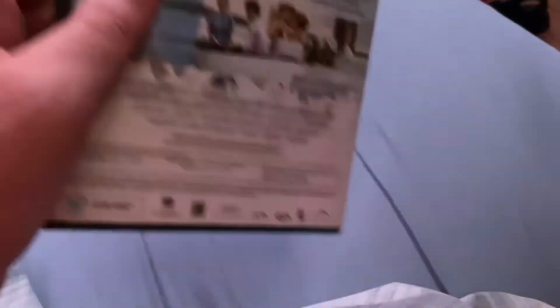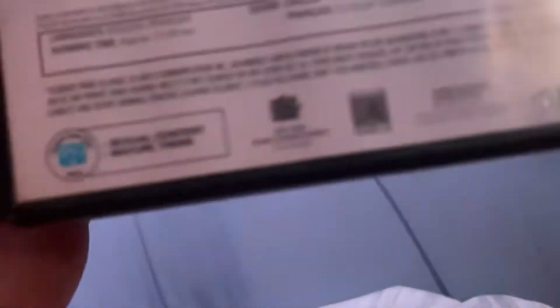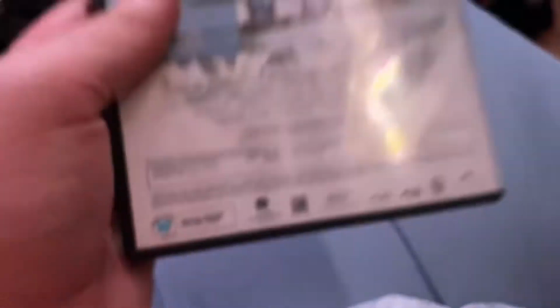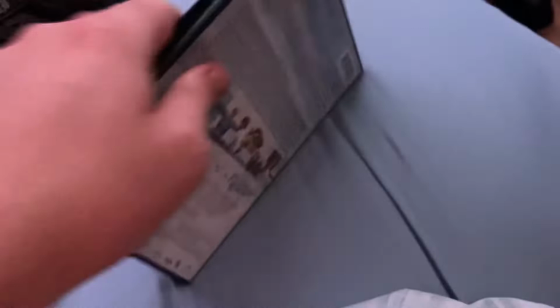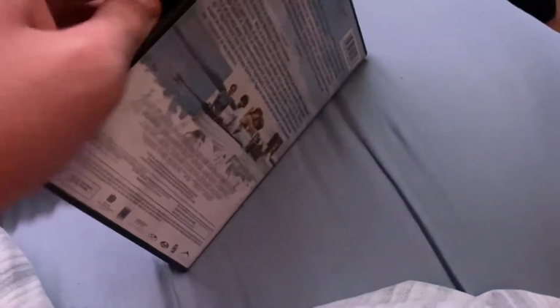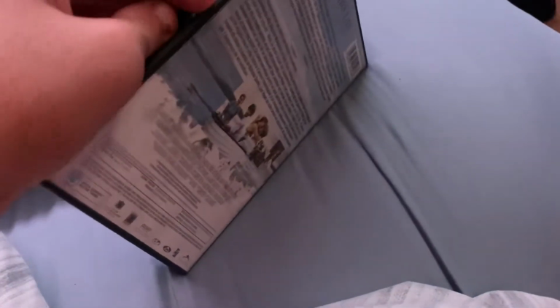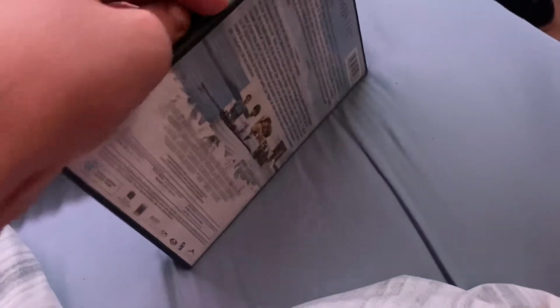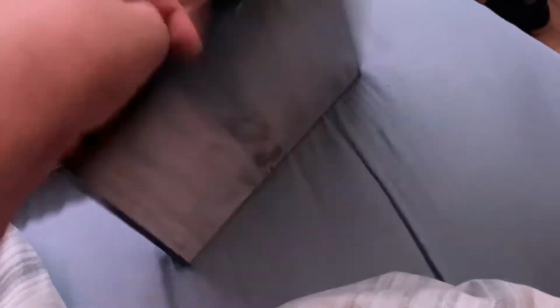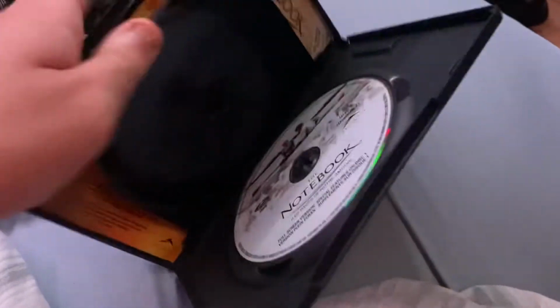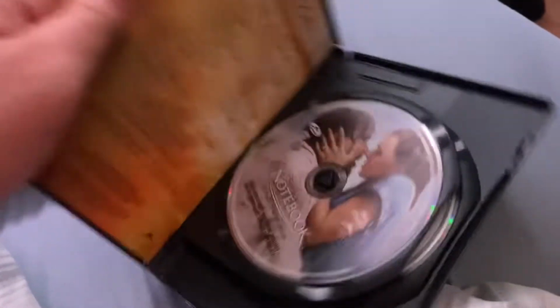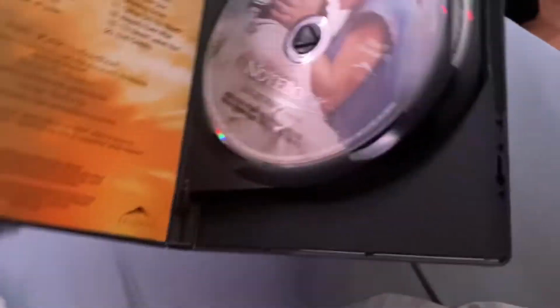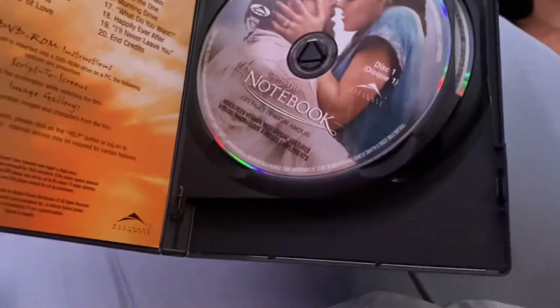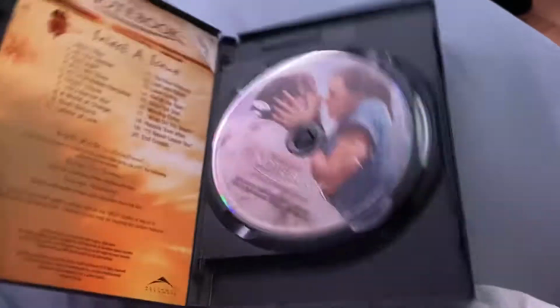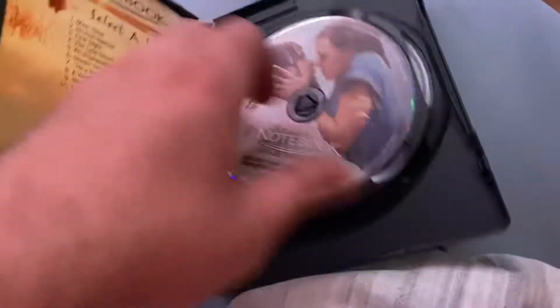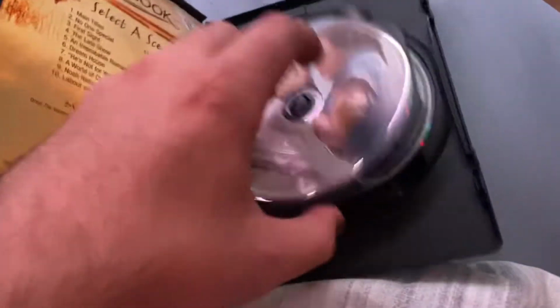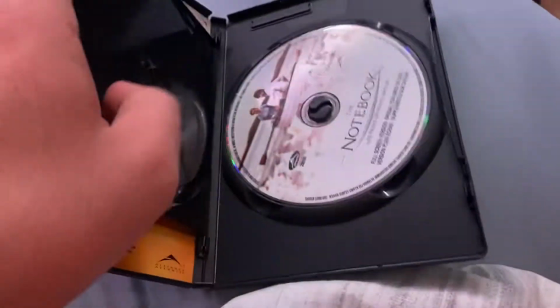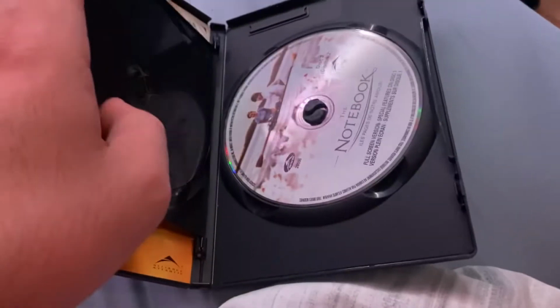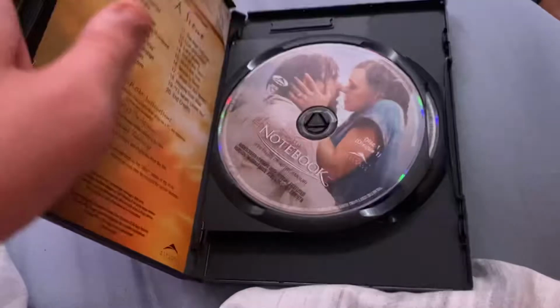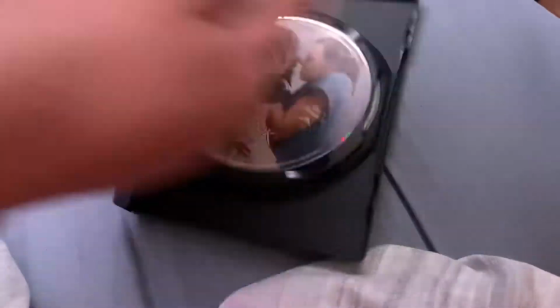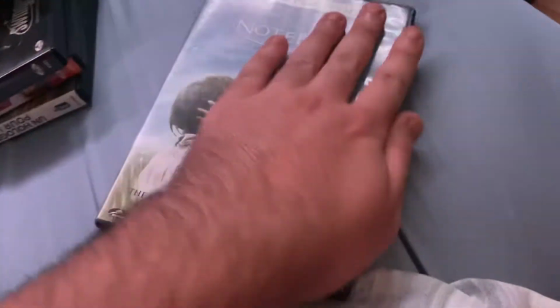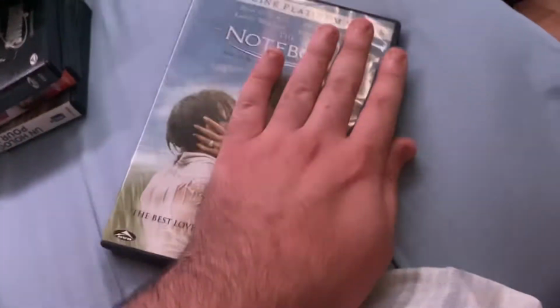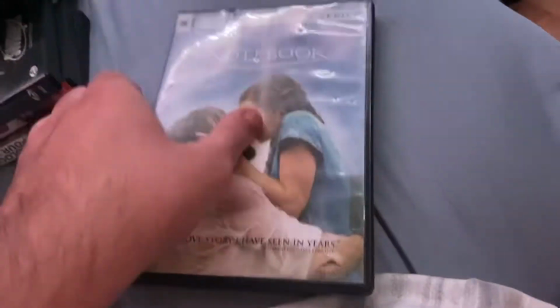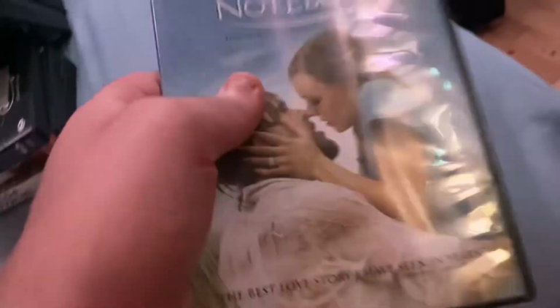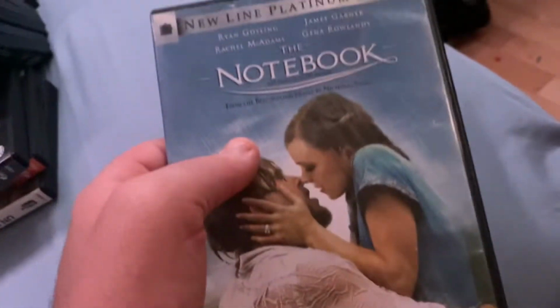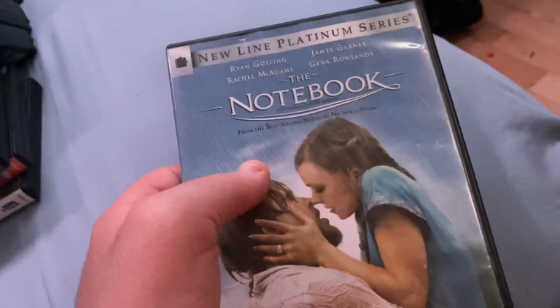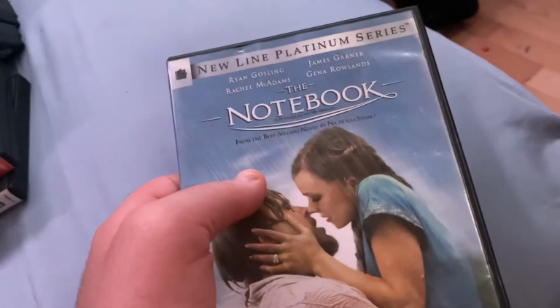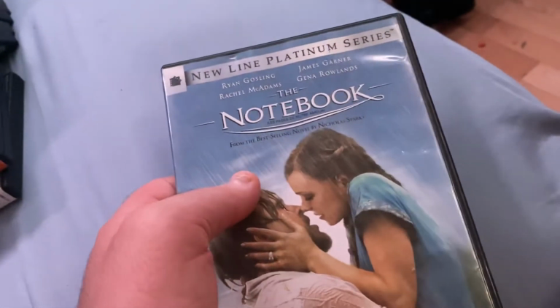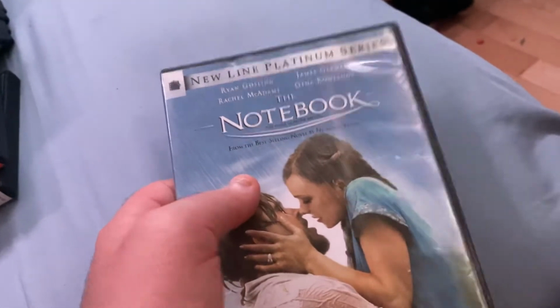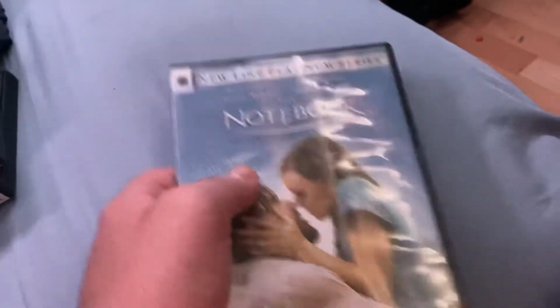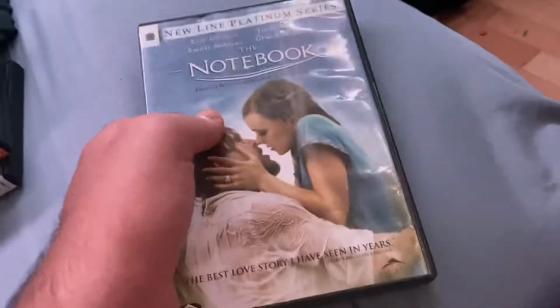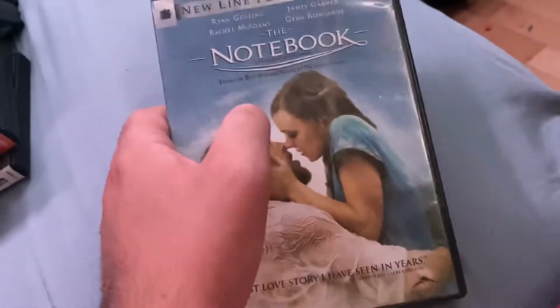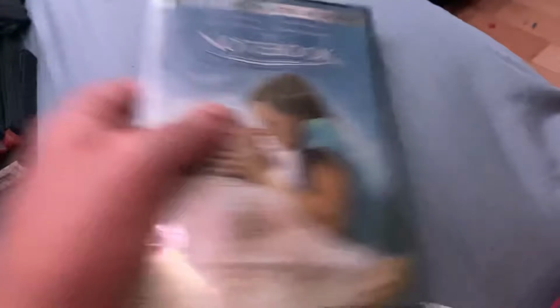New Line Cinema film. This one I believe has the alternate fanfare at the beginning.